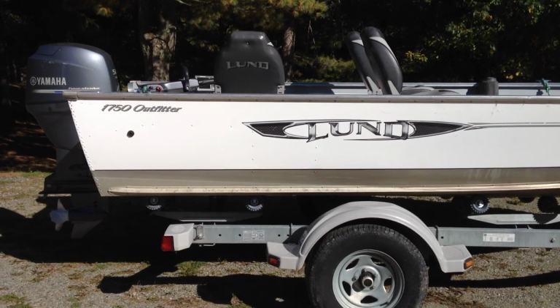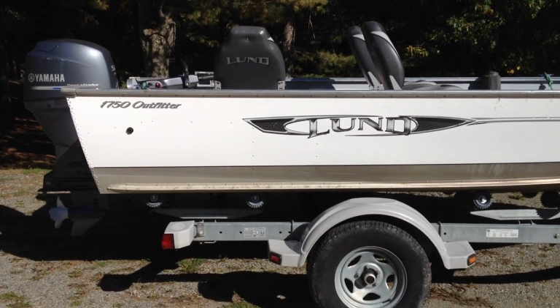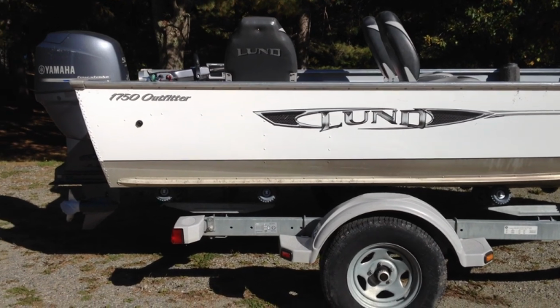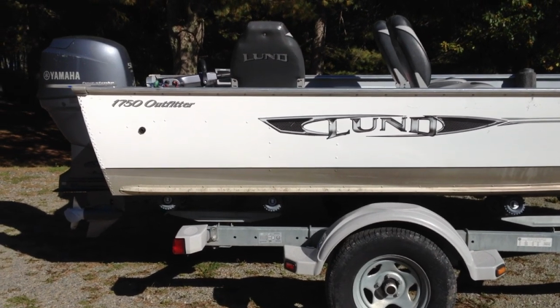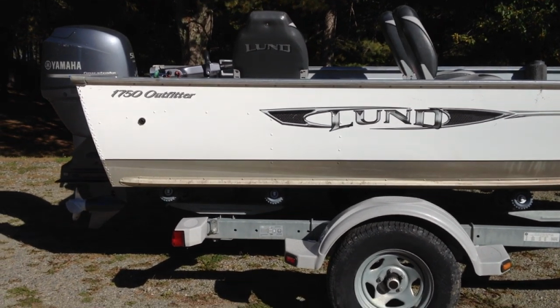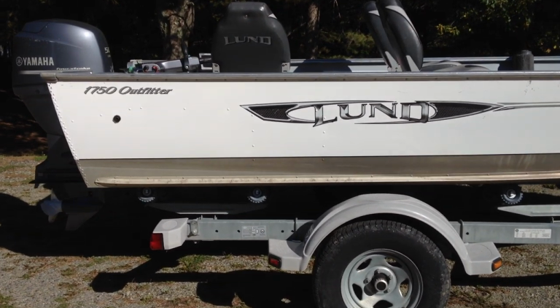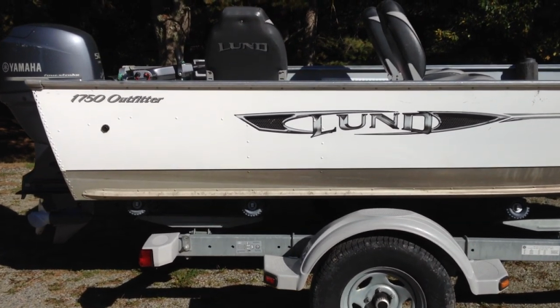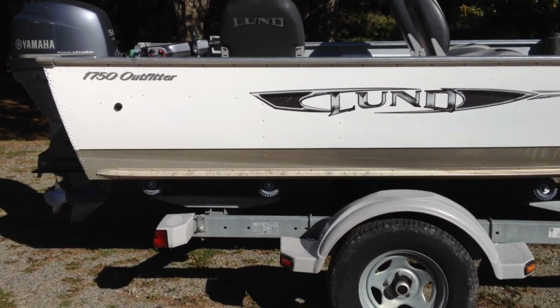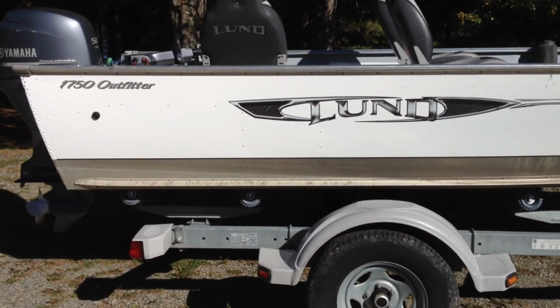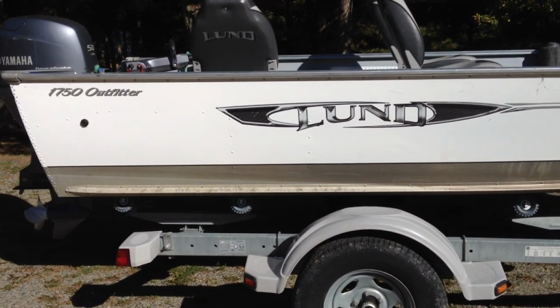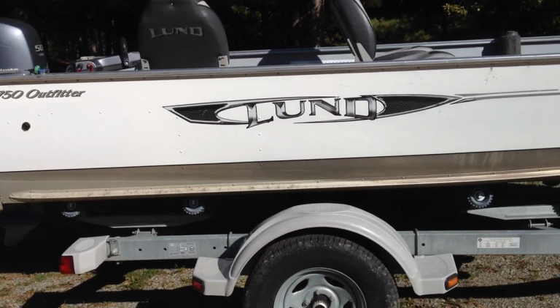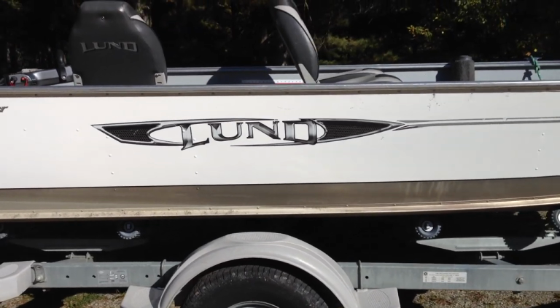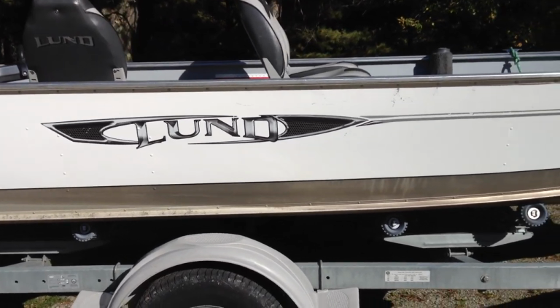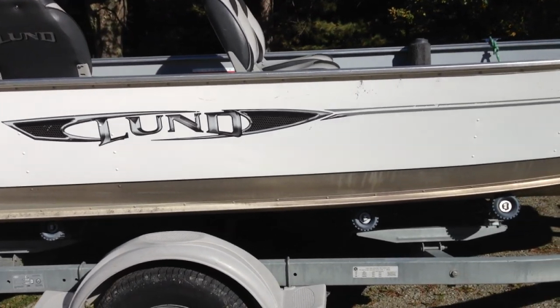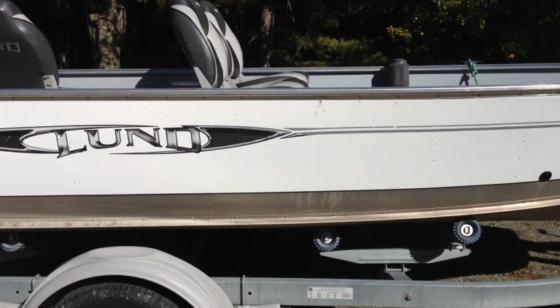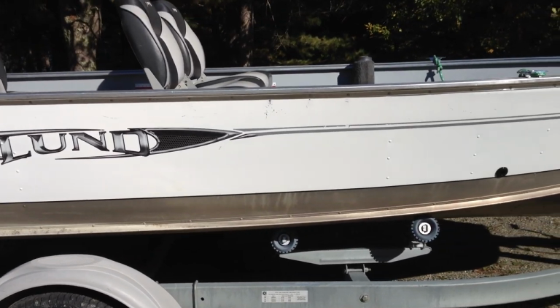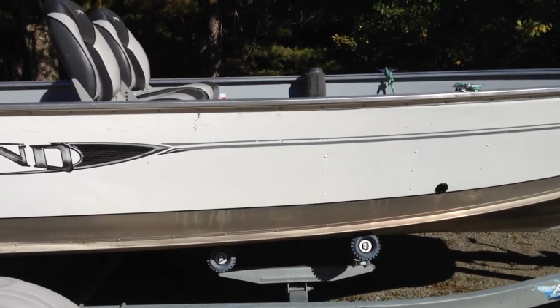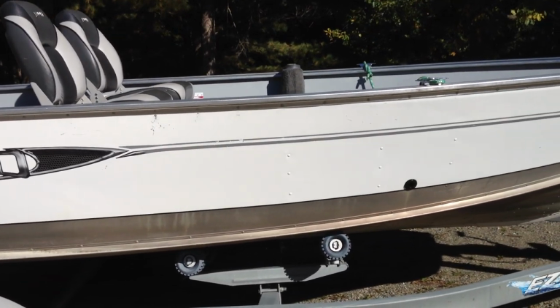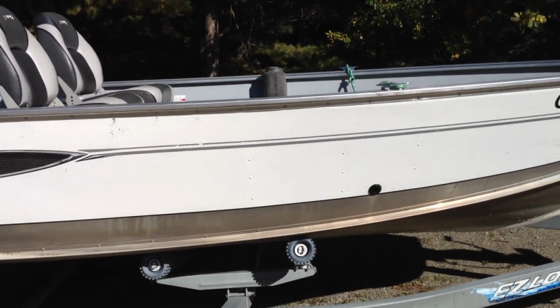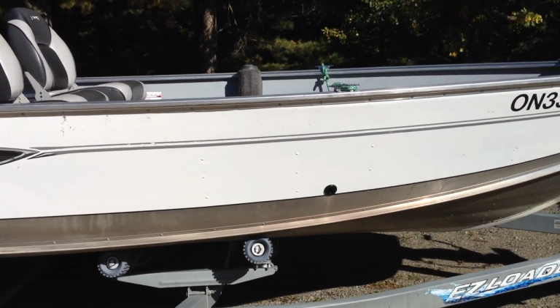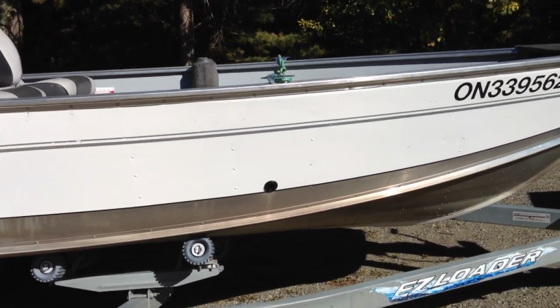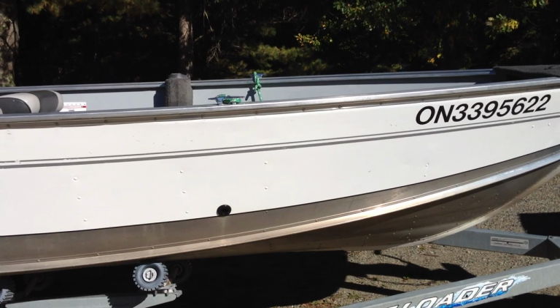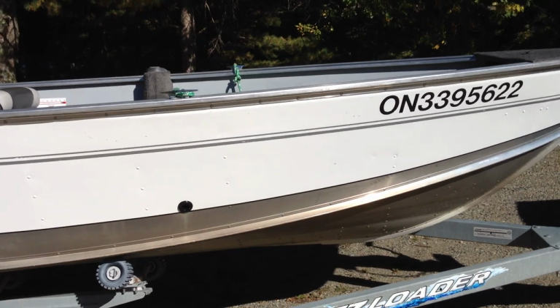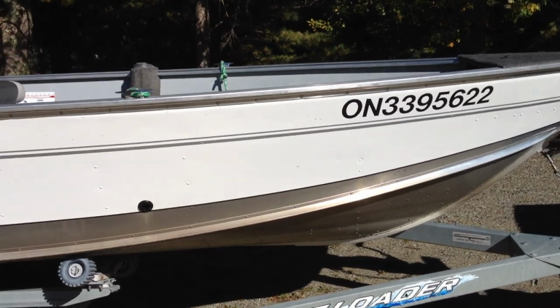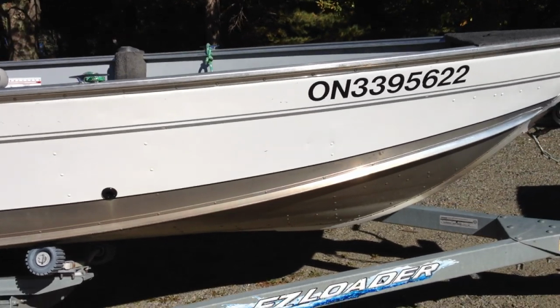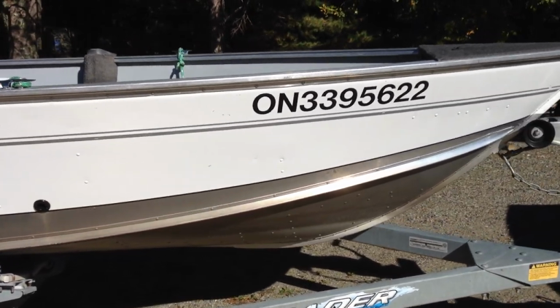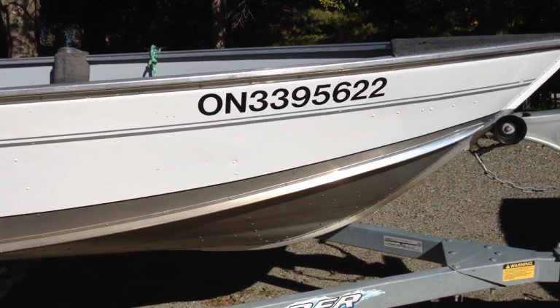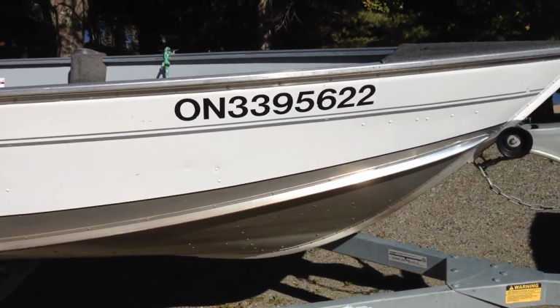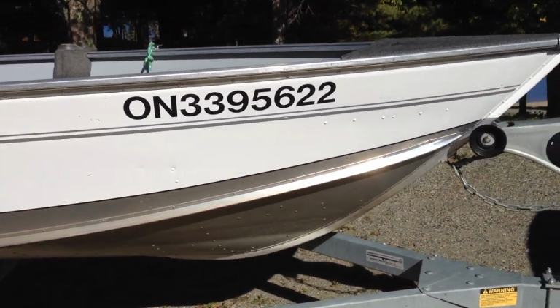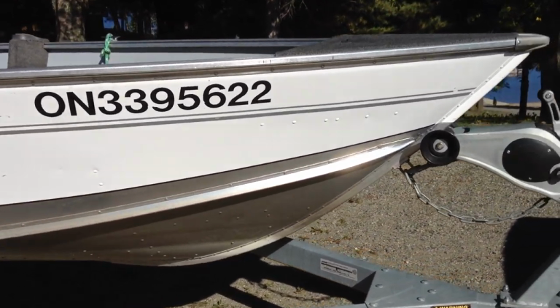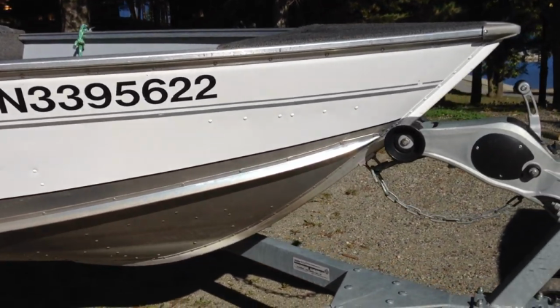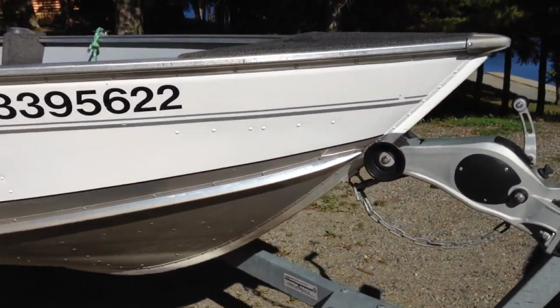Here I have for sale a 2012 1750 Lund Outfitter, white in color, exterior's in great shape. We'll just take a quick walk around here so you can see.